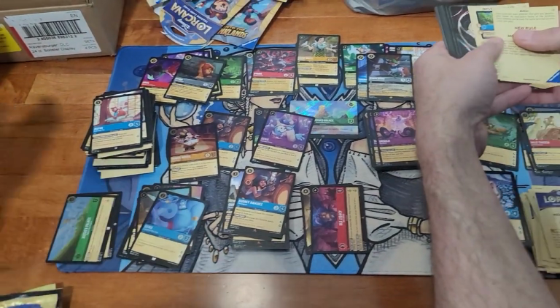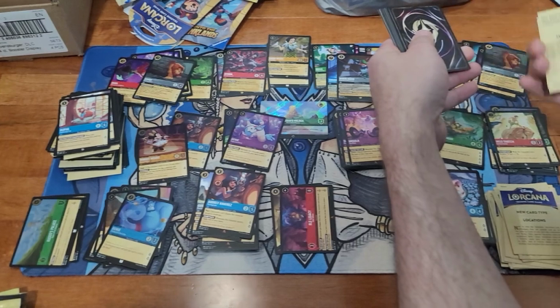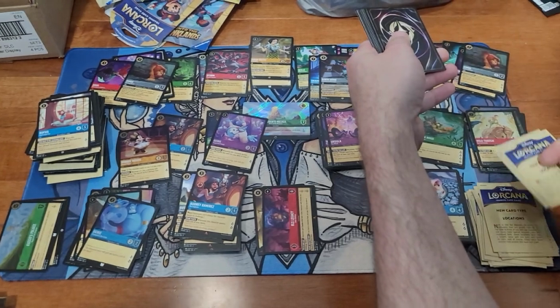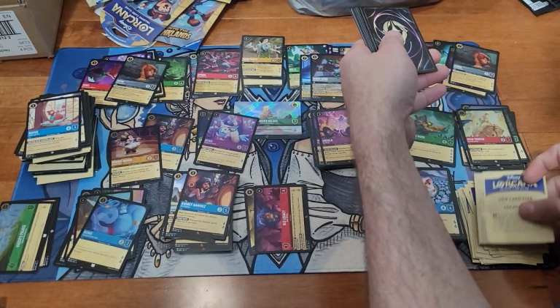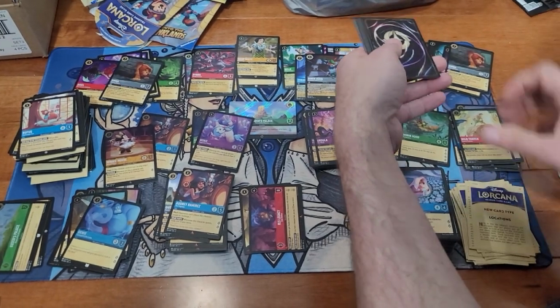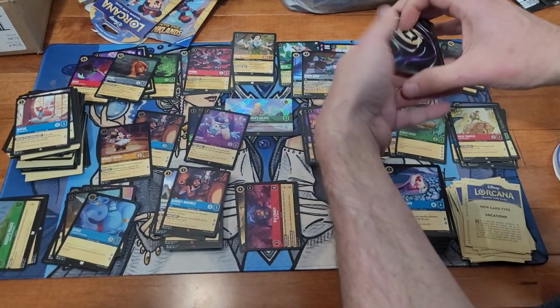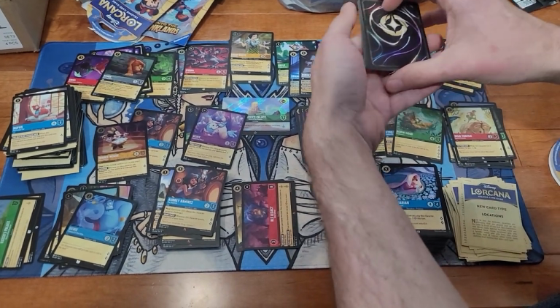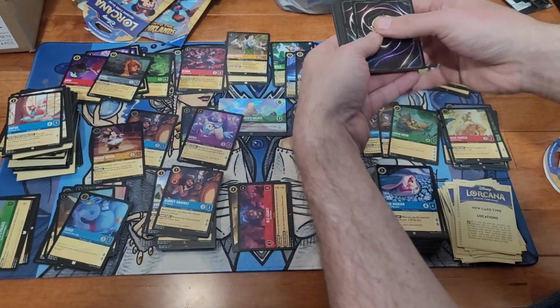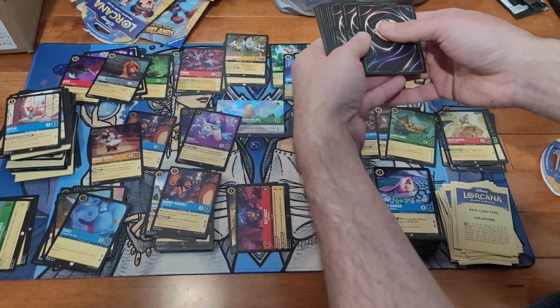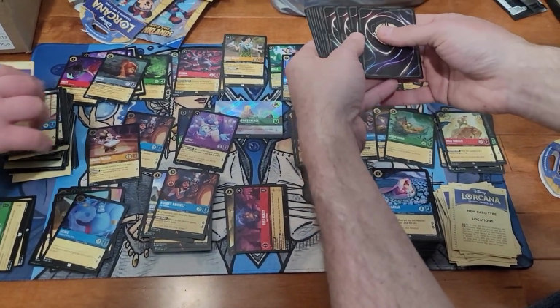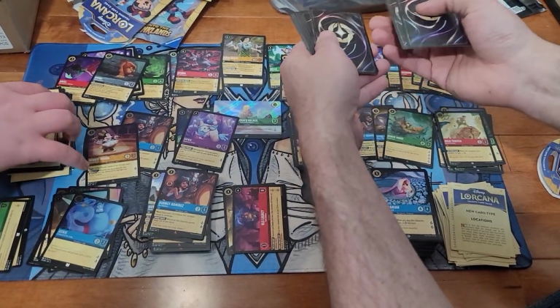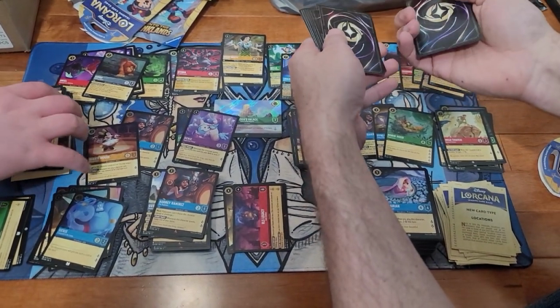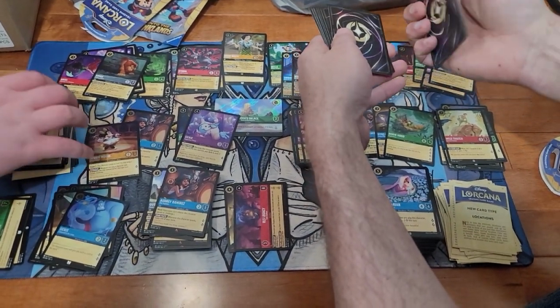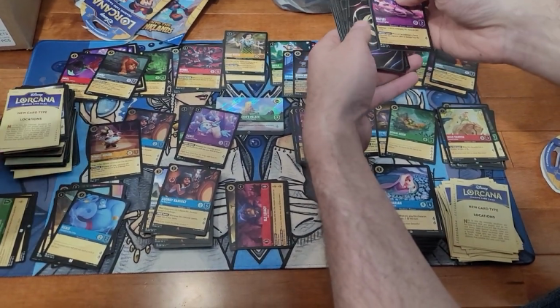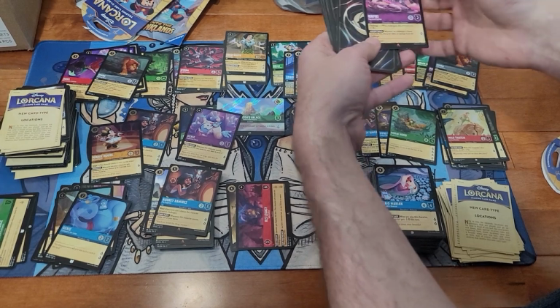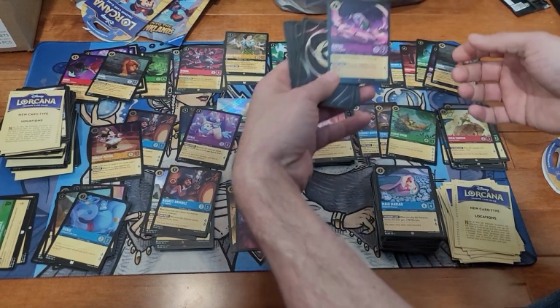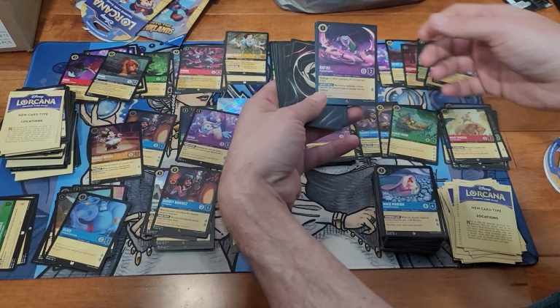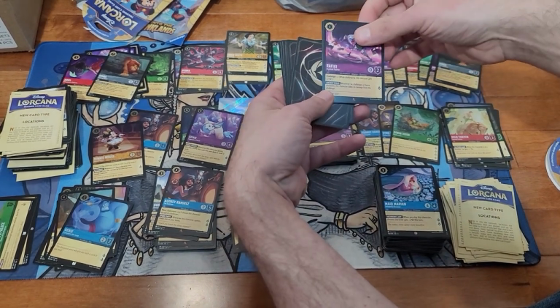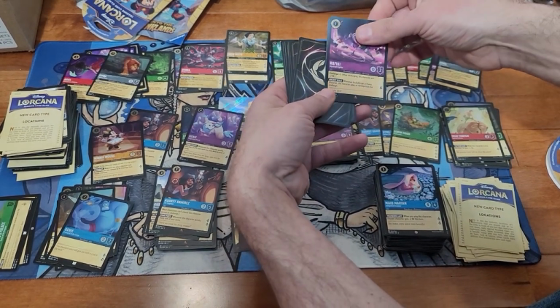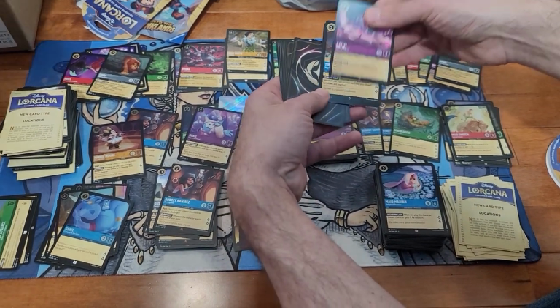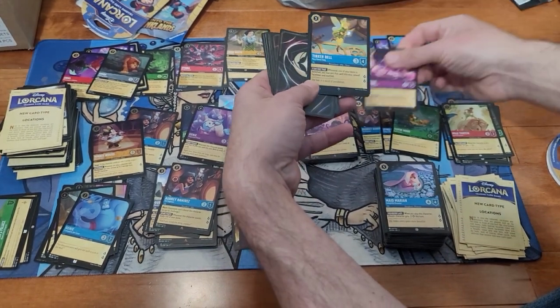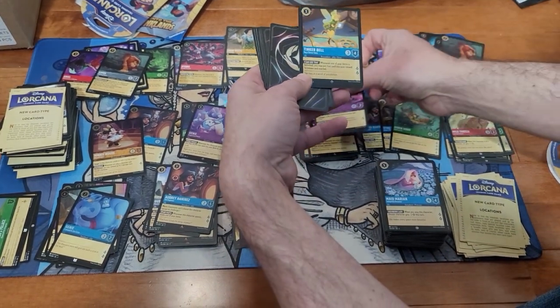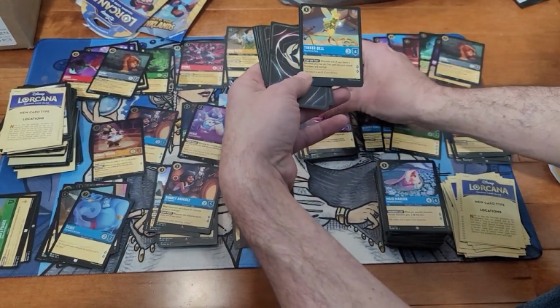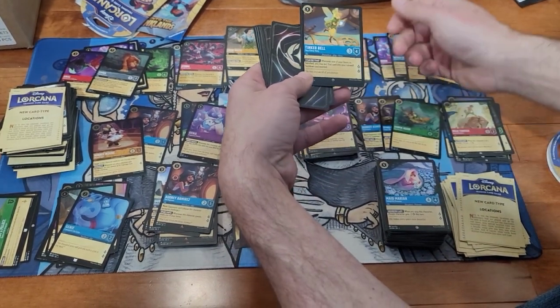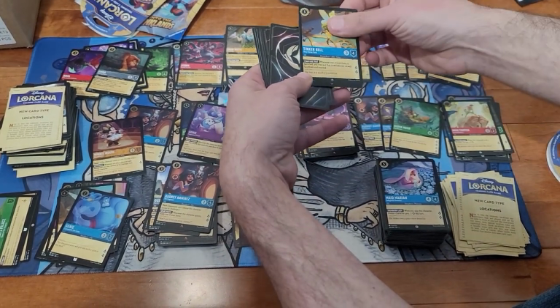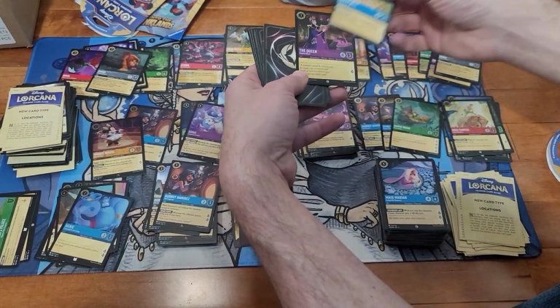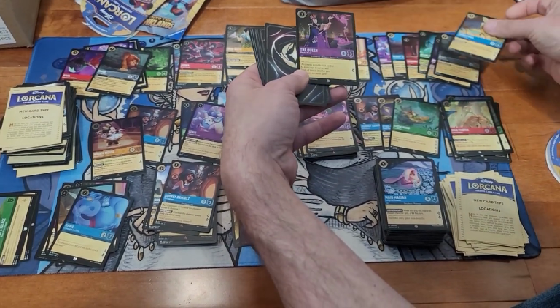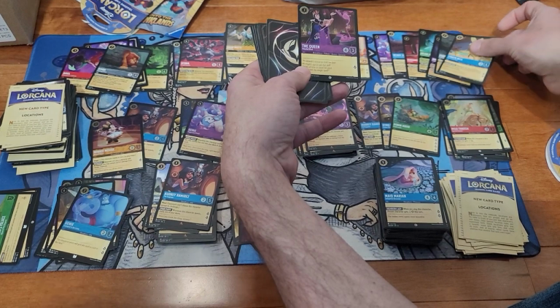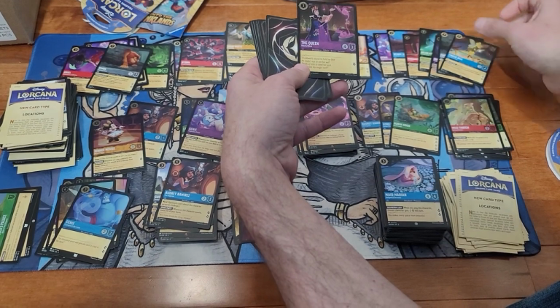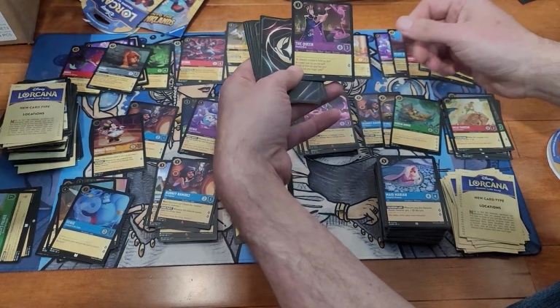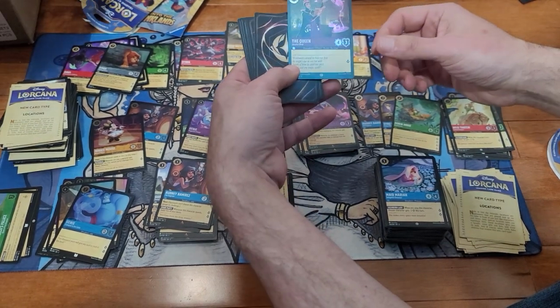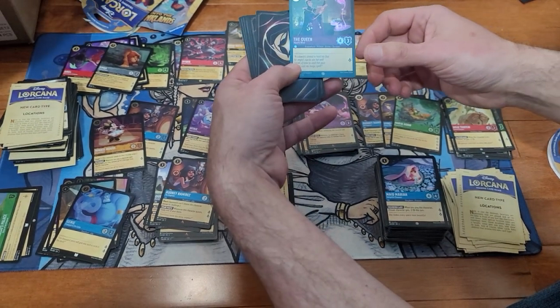You've pulled a lot more foils than me. Gustav the Giant. R.O.S. Legacy — ooh, Tinkerbell foil Tinkerbell! We needed a Gustav as well for our fourth or fifth set. Ursula super rare, Simba foil, Milo Thatch. Audrey Ramirez. Simba. Audrey Ramirez and there's a Genie foil — man, we've pulled Audrey Ramirez four or five times just out of these packs.